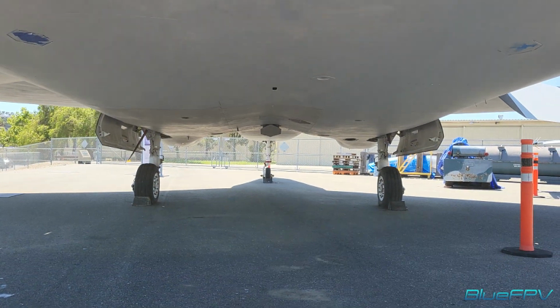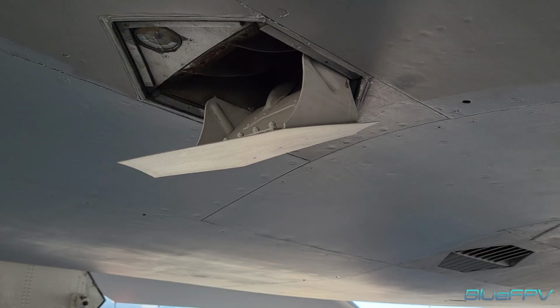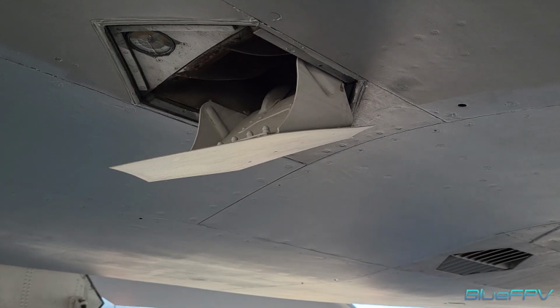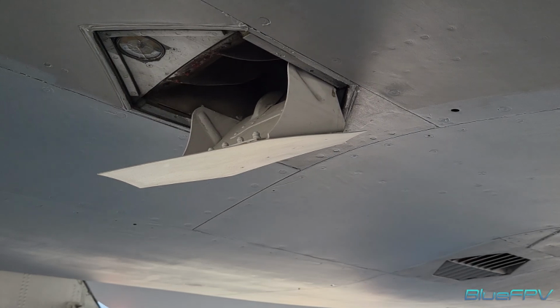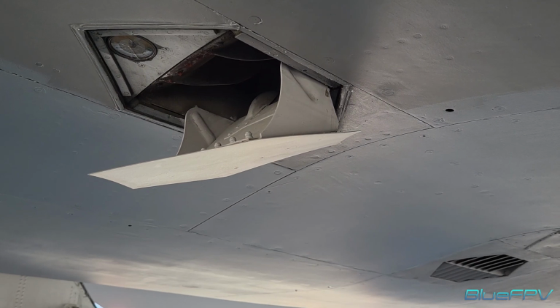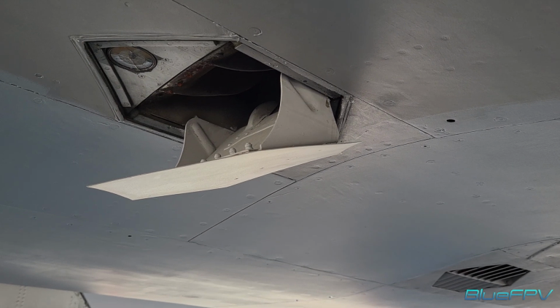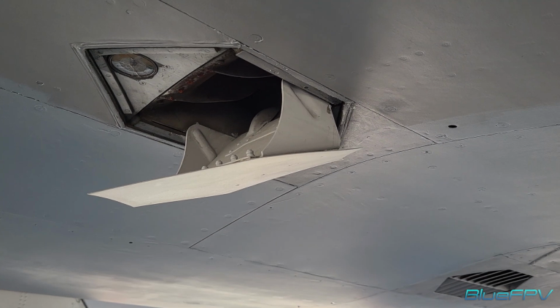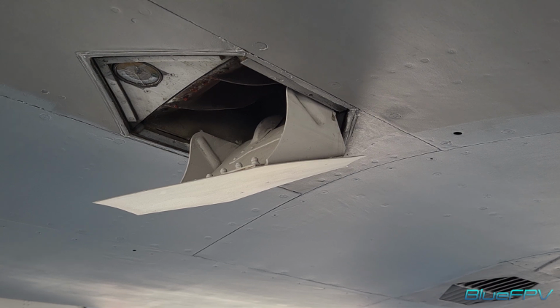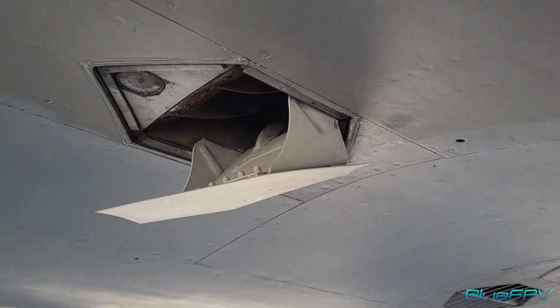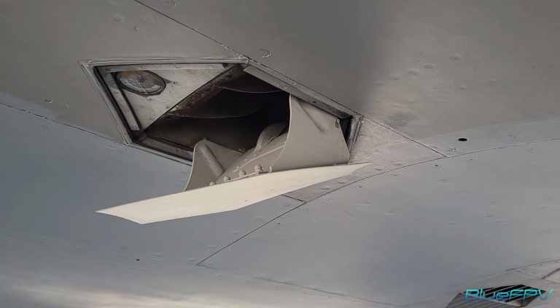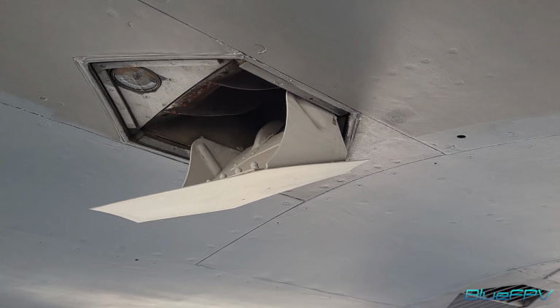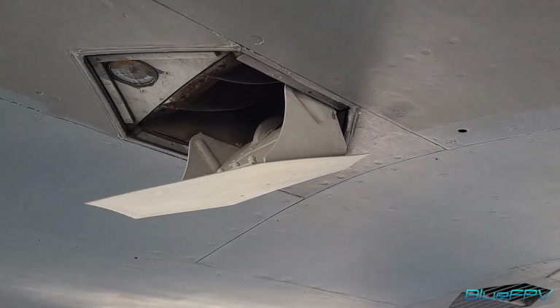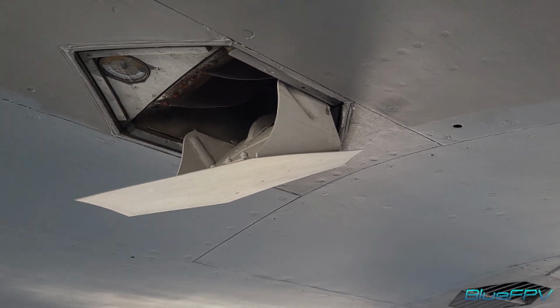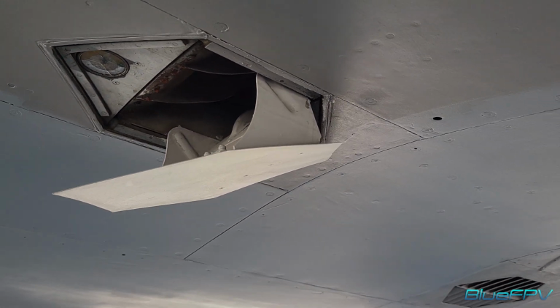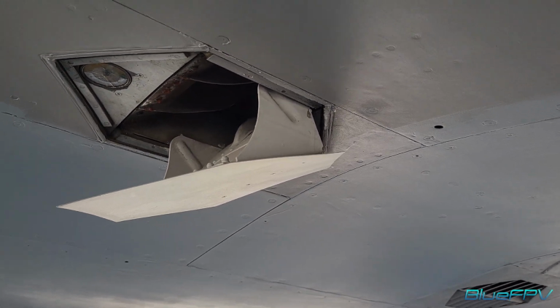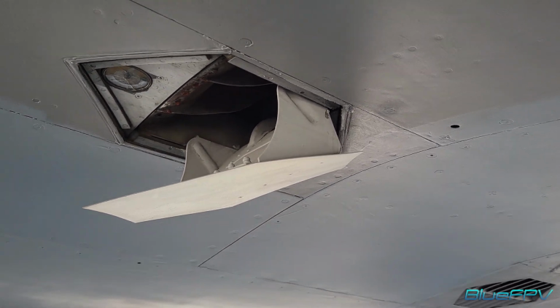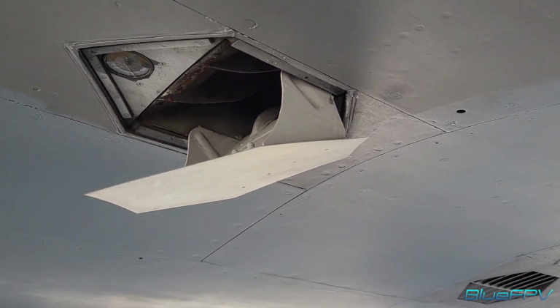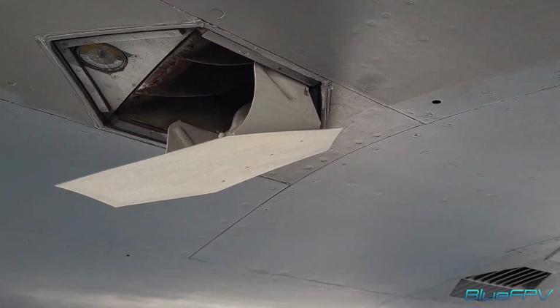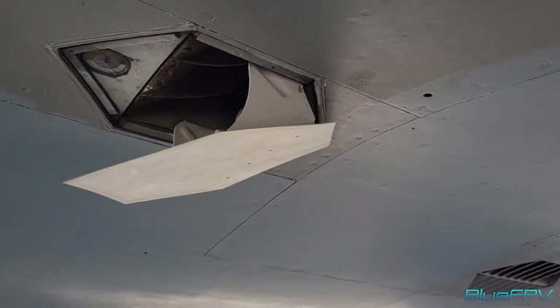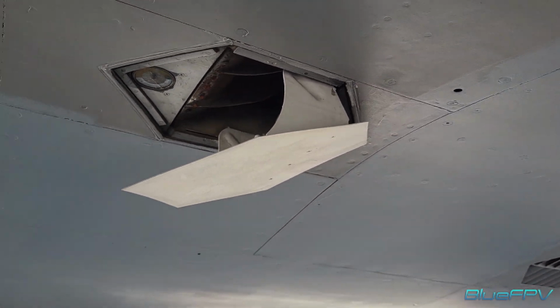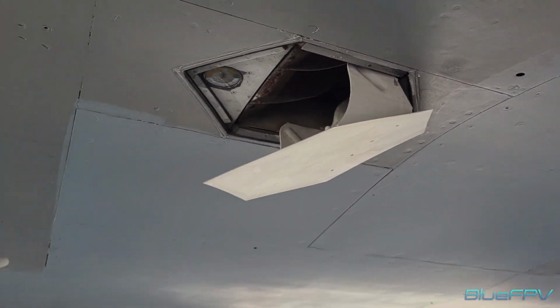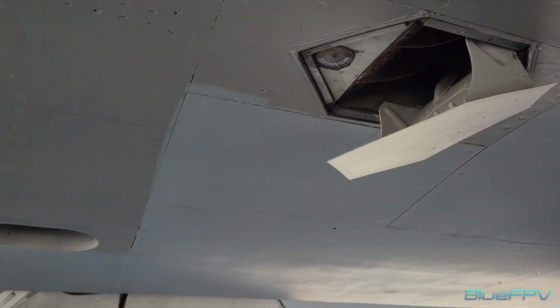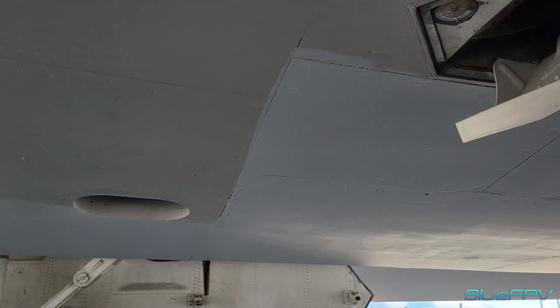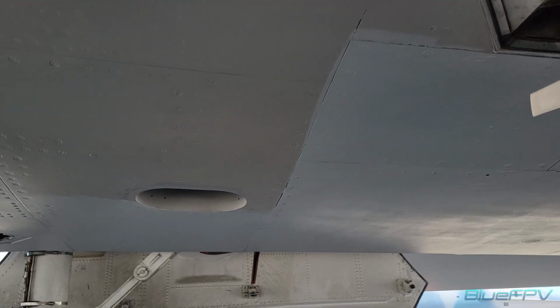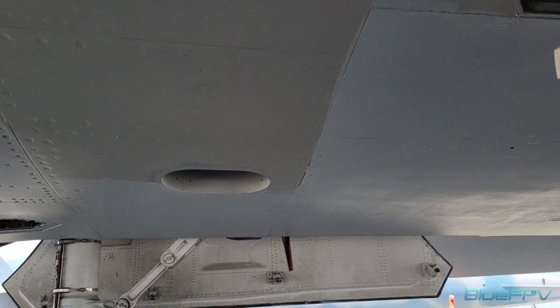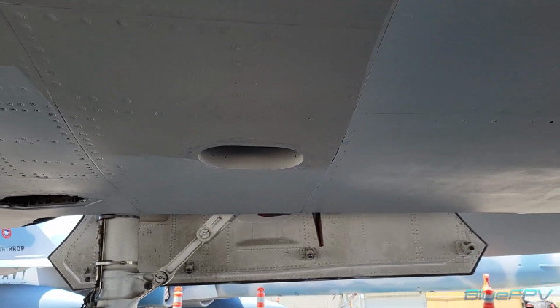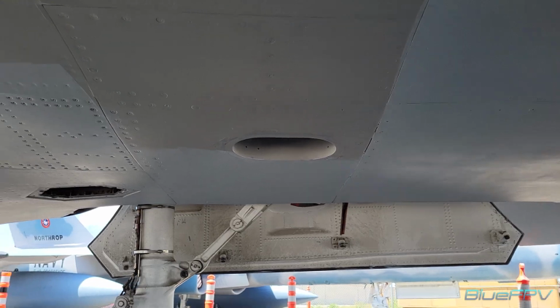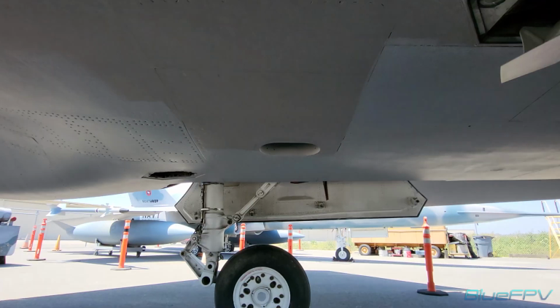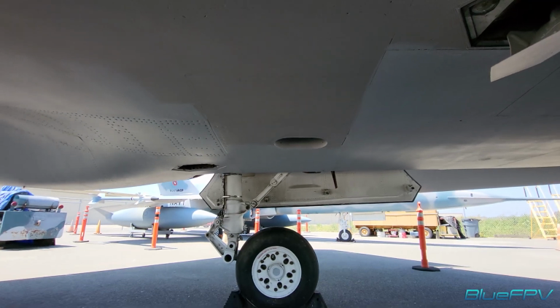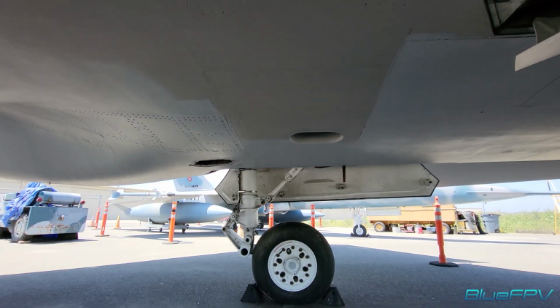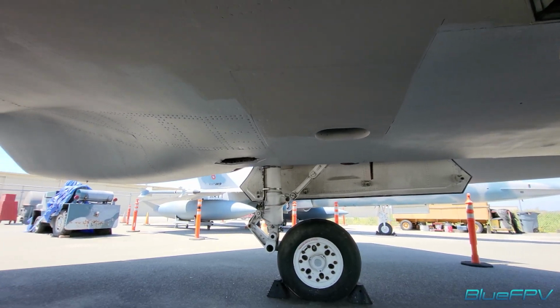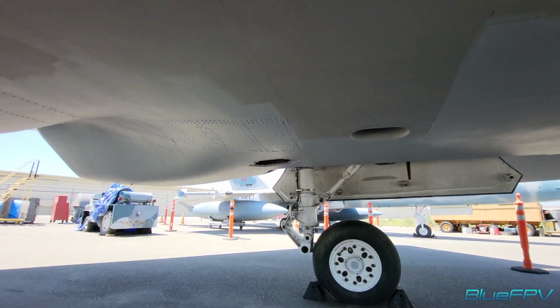There's an air duct of some sort. For the engines? Yeah, for an engine, possibly for an APU — I don't know.